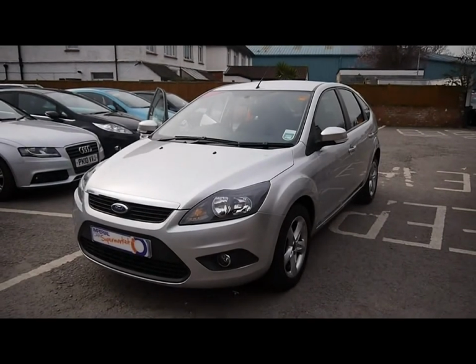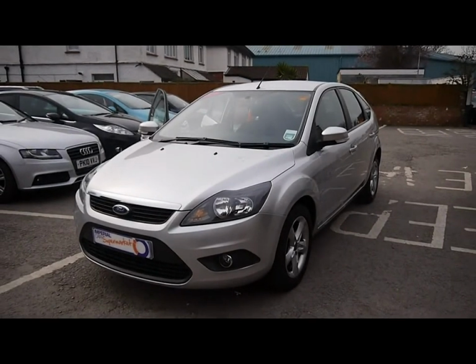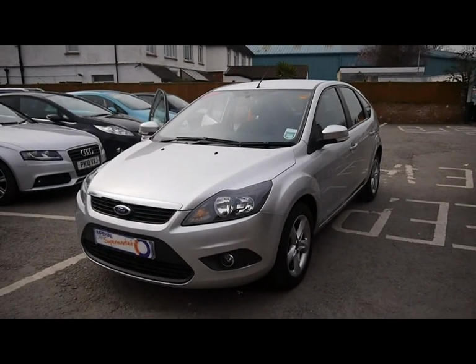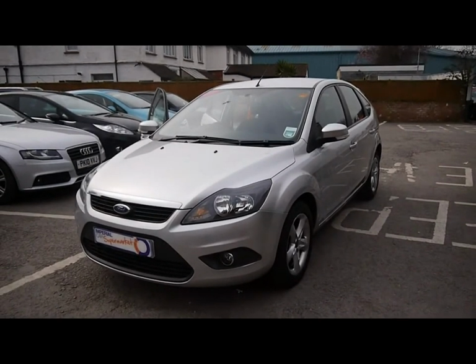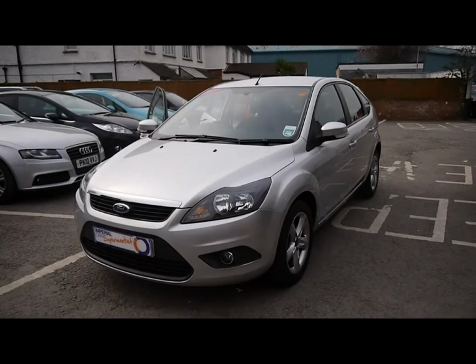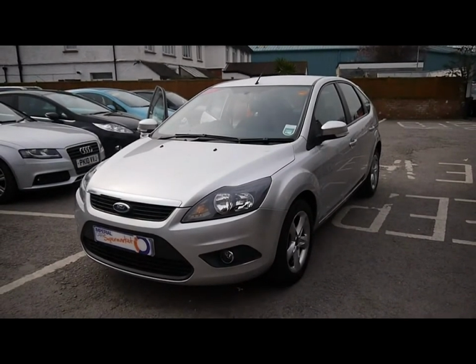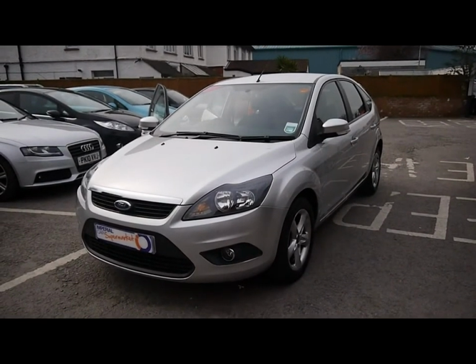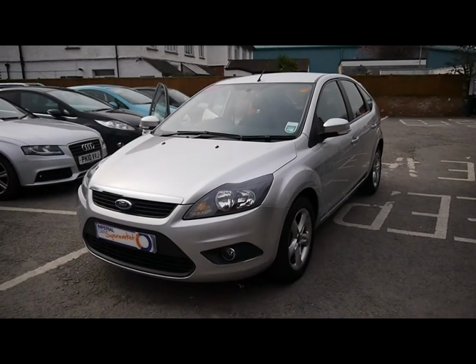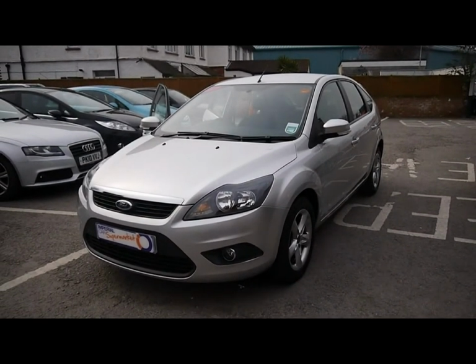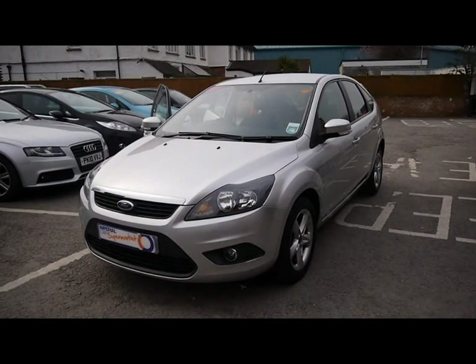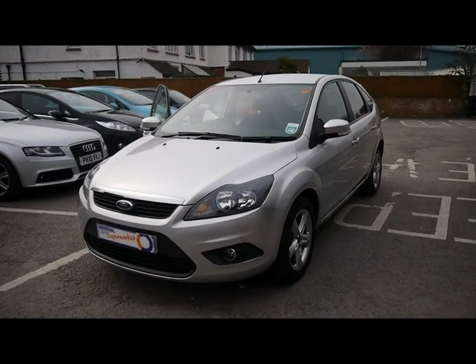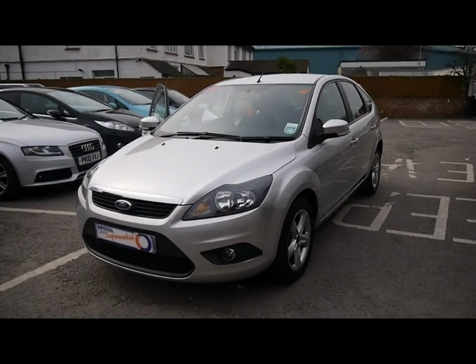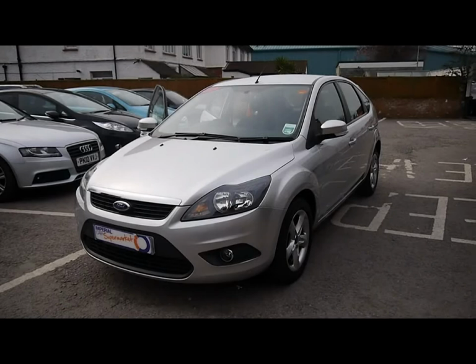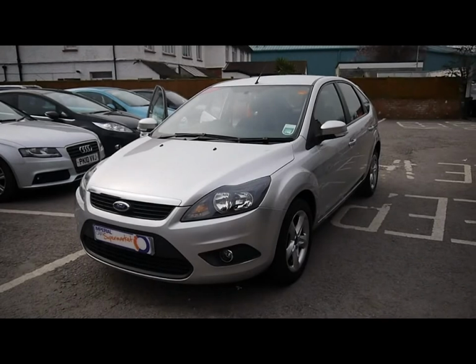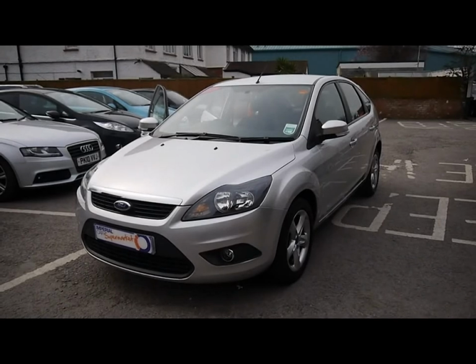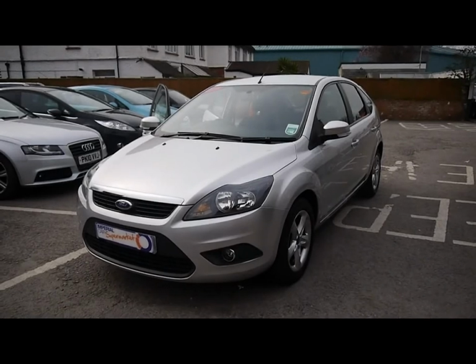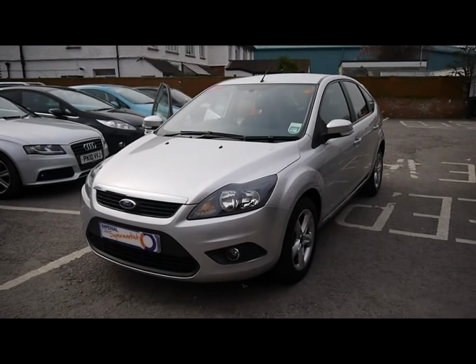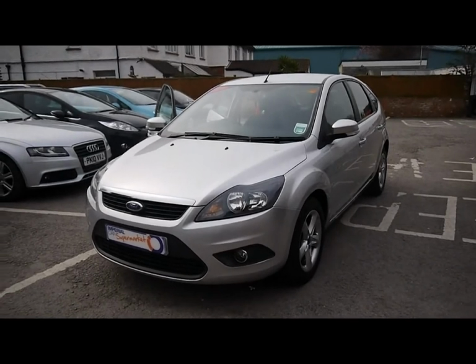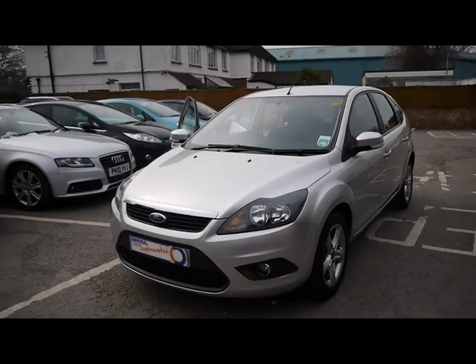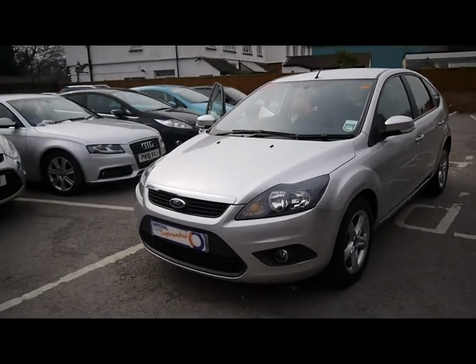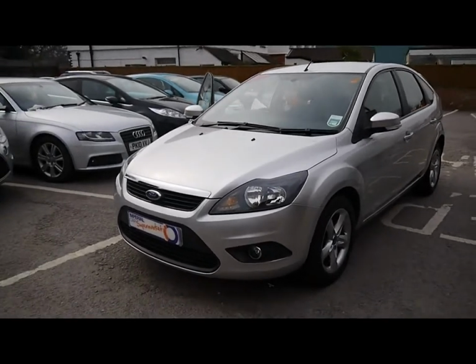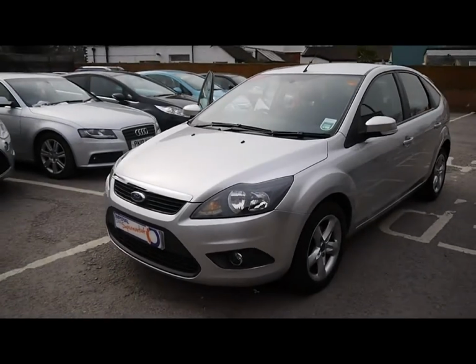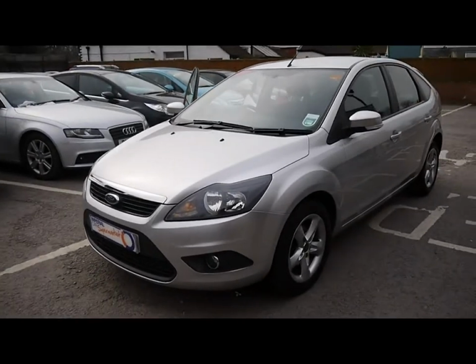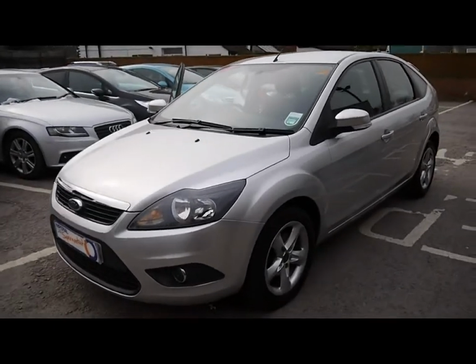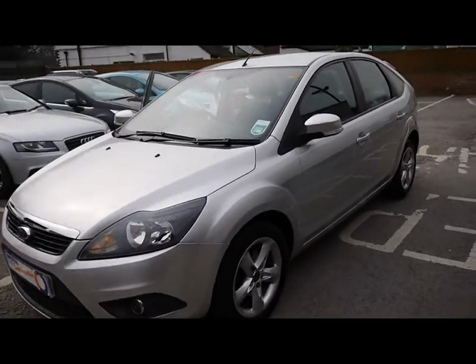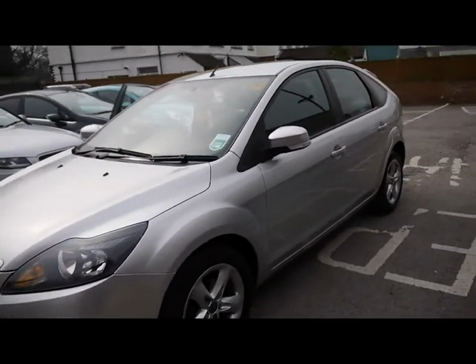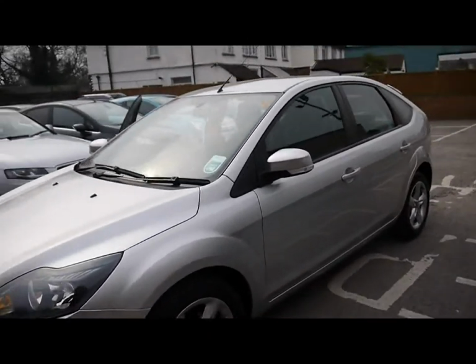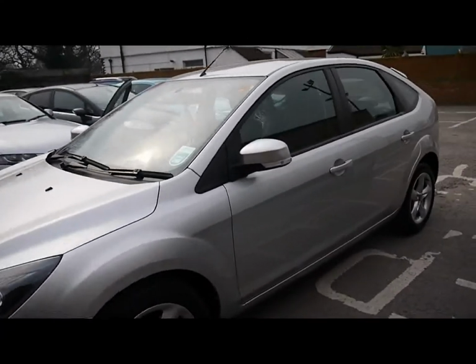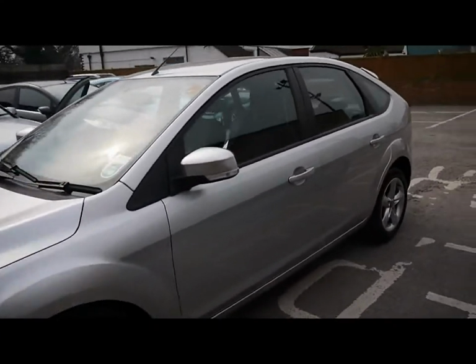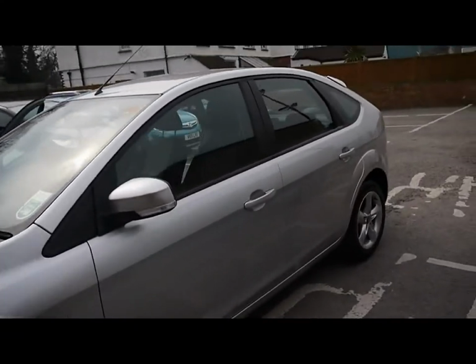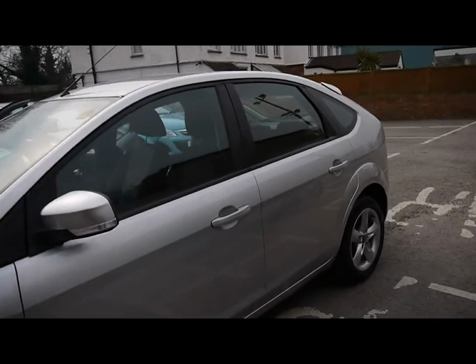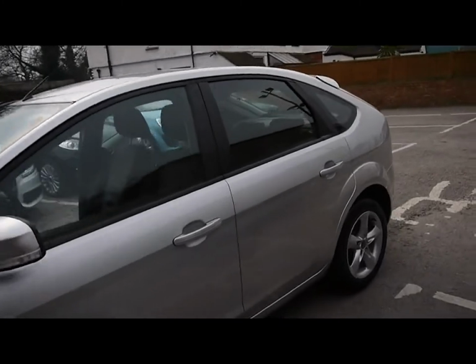Welcome to Imperial Cars. We have a 2009 Ford Focus Zetec TDCi. We're going to take you for a very brief tour around the car to highlight some of its features and to give you a good idea of the condition as well.